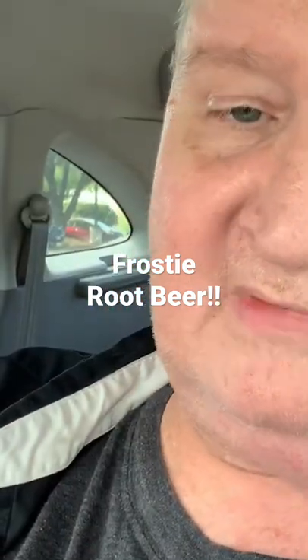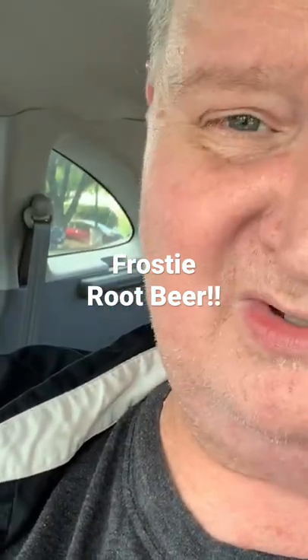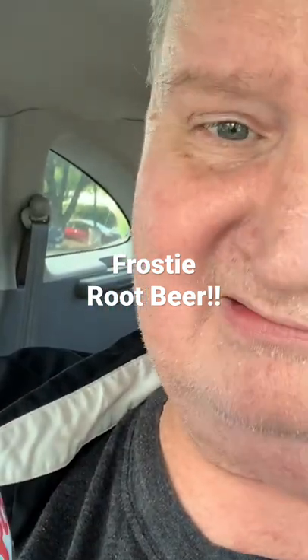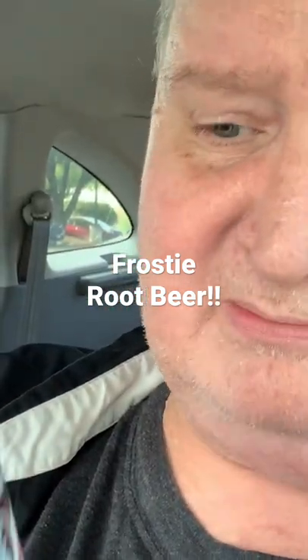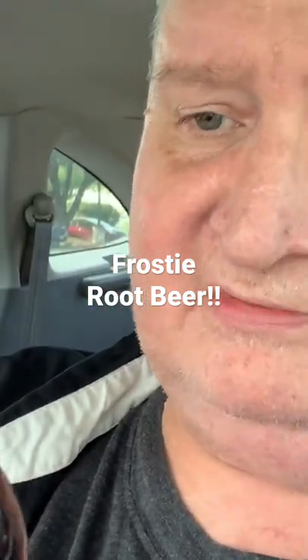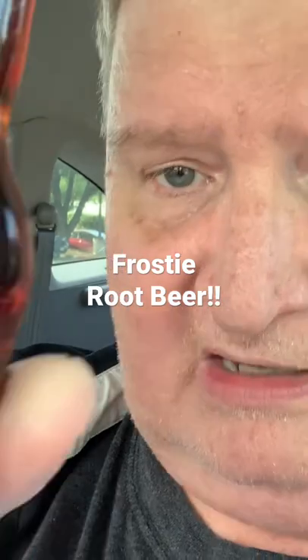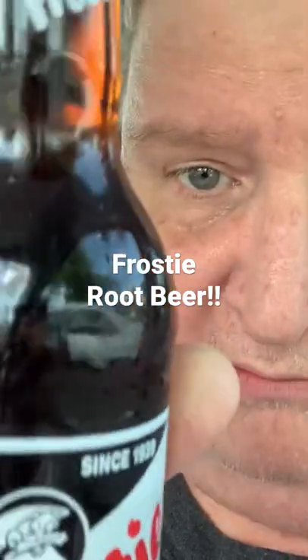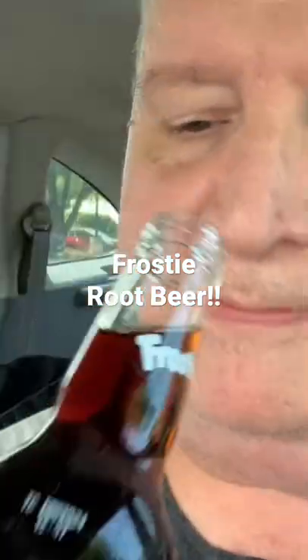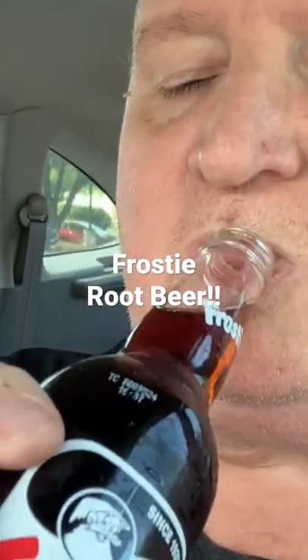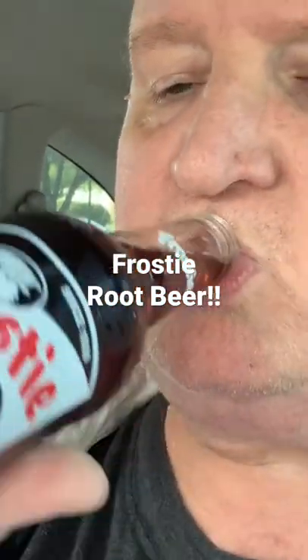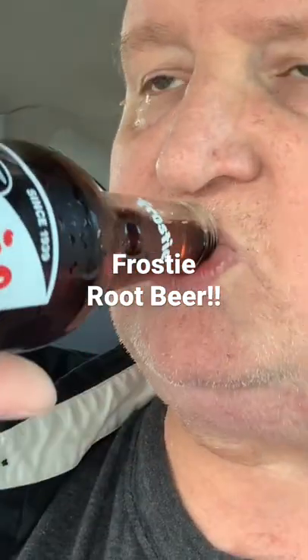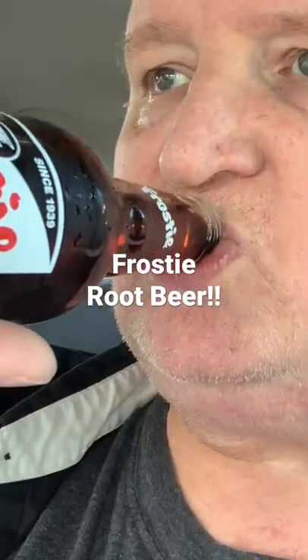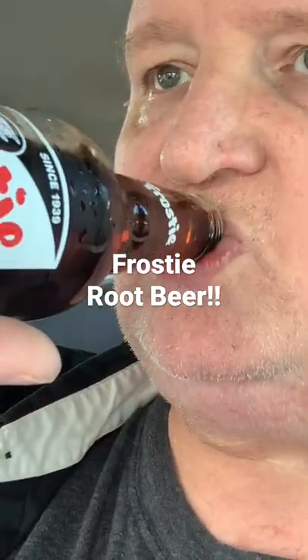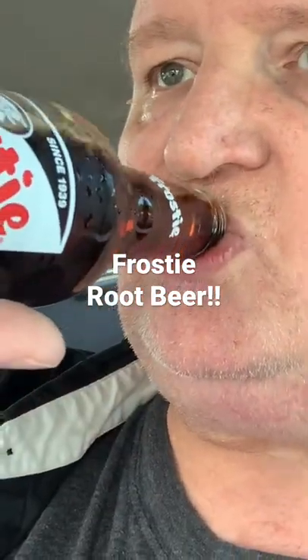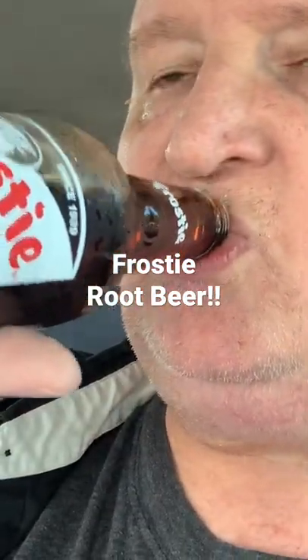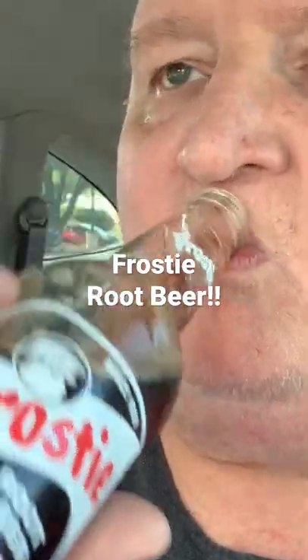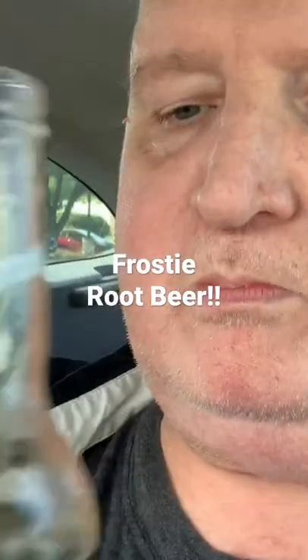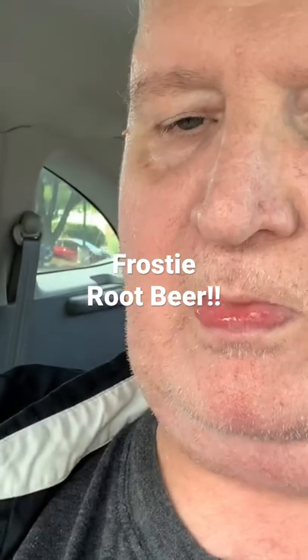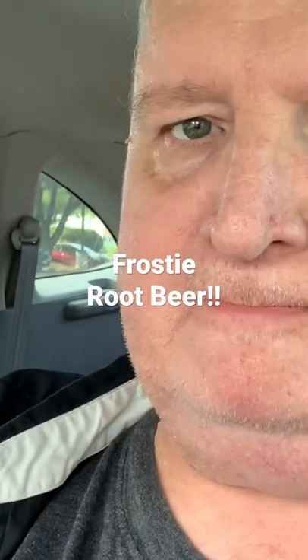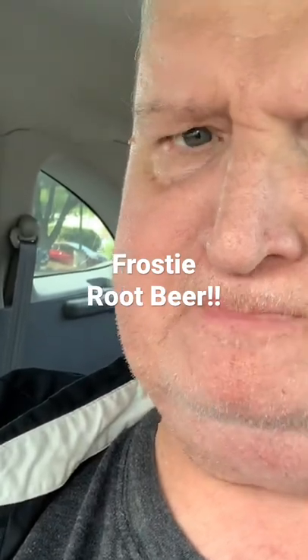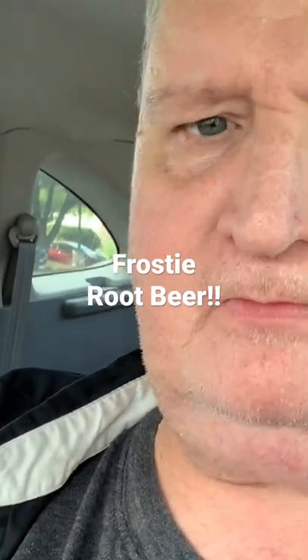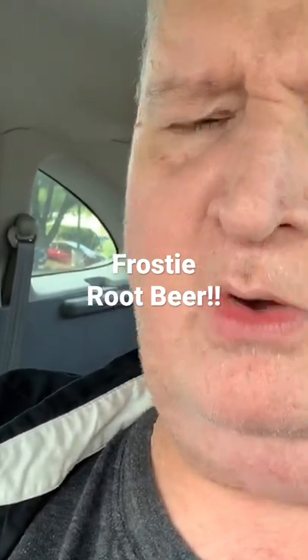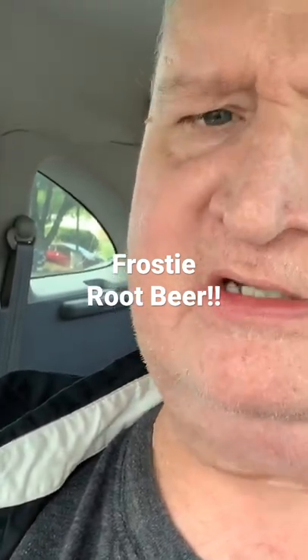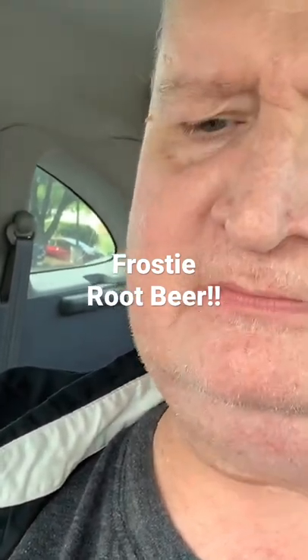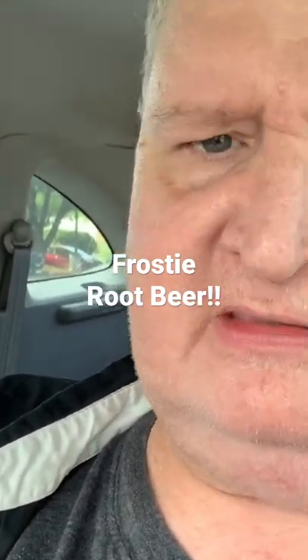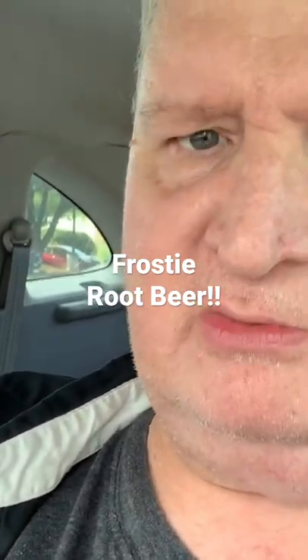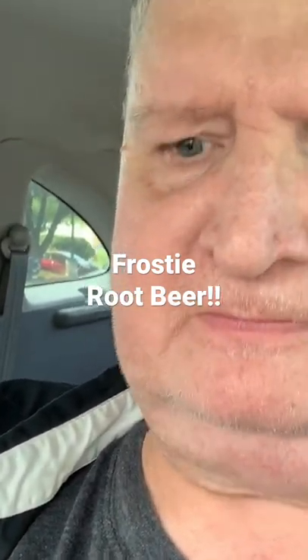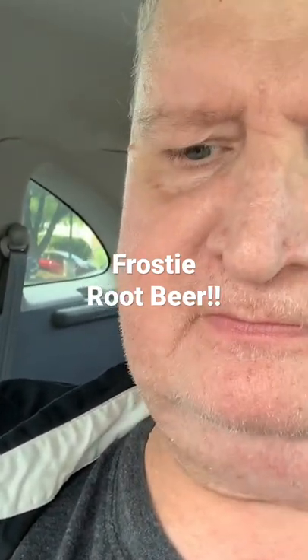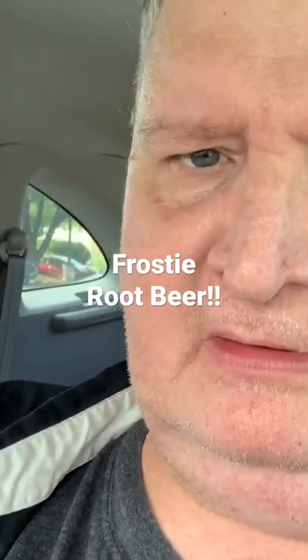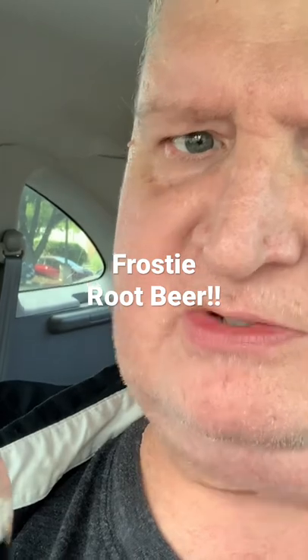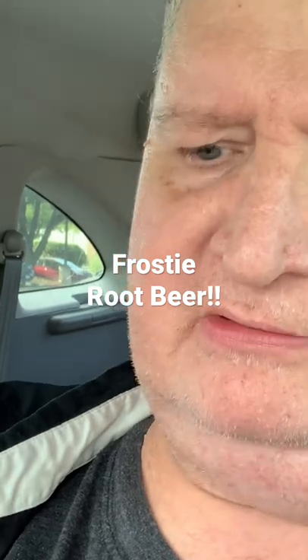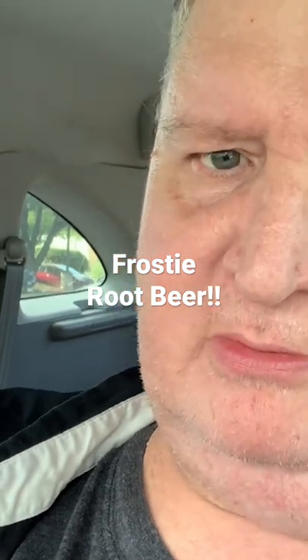It's a cold day and I'm treating myself. Alright, root beer. Oh, that's good. That's a good root beer. That's a really, really good root beer.